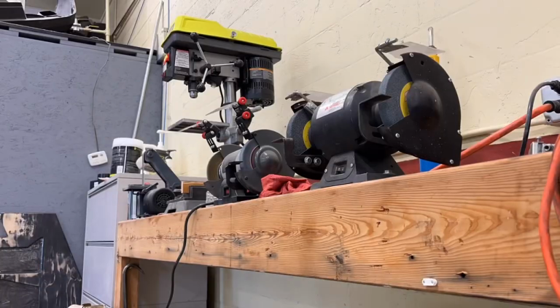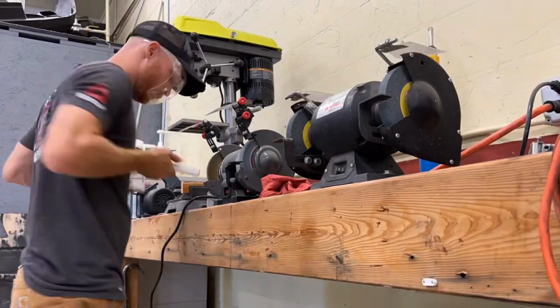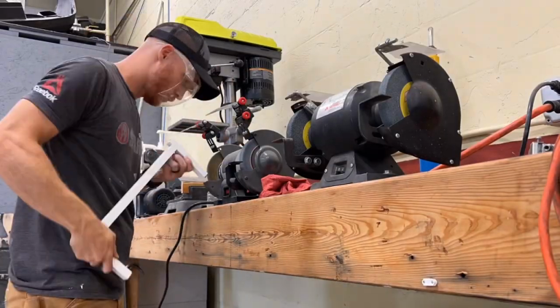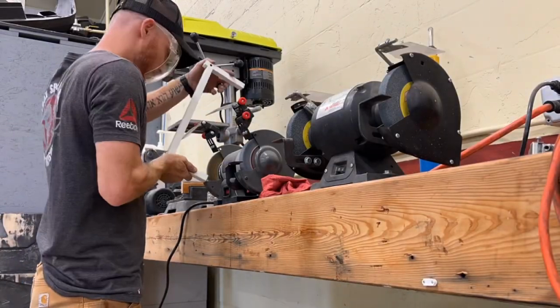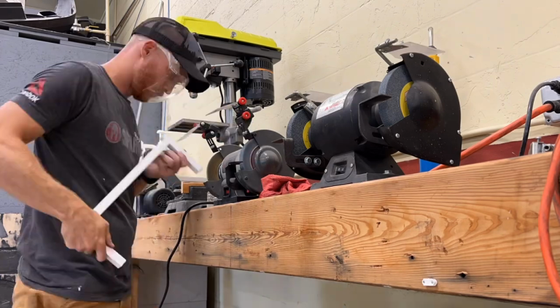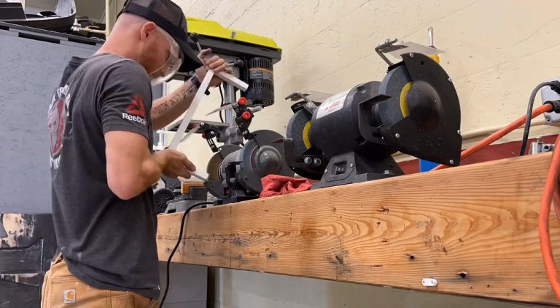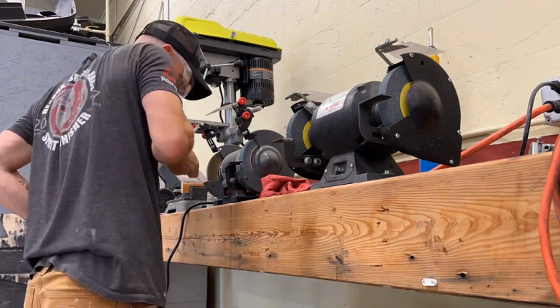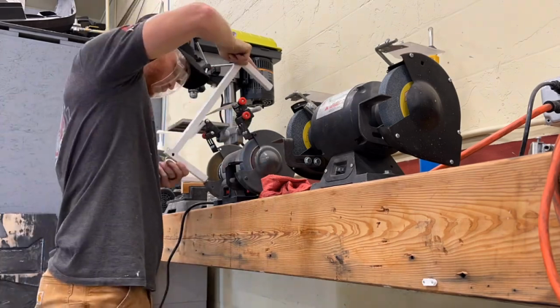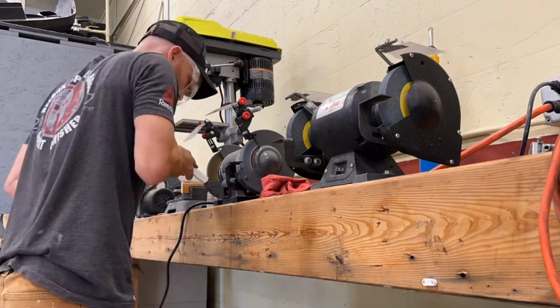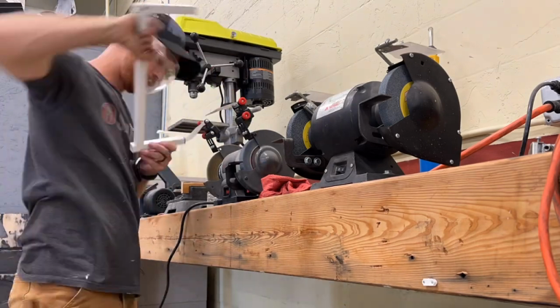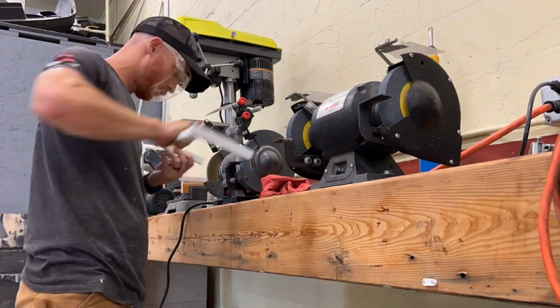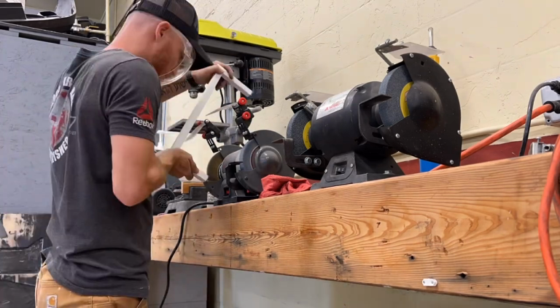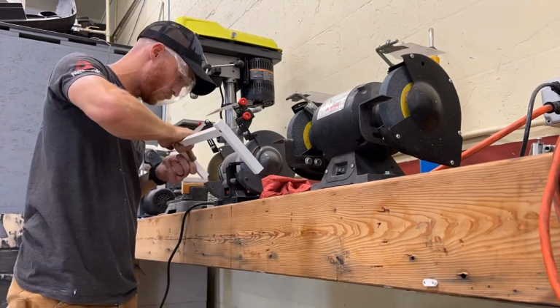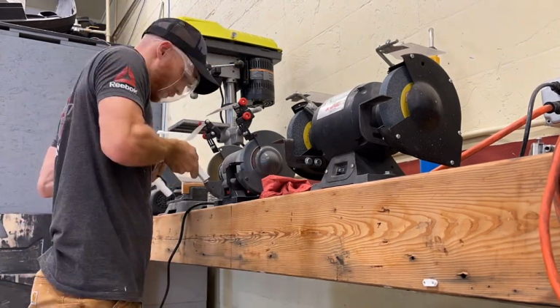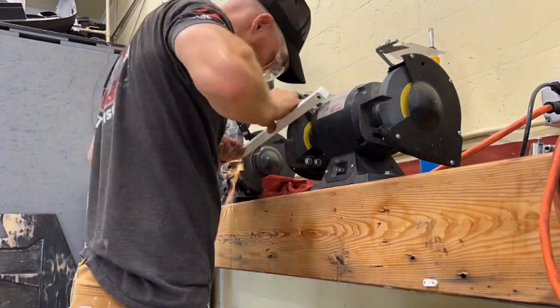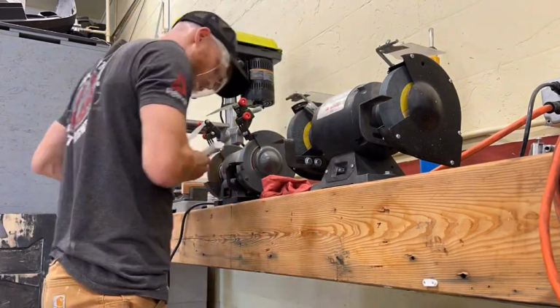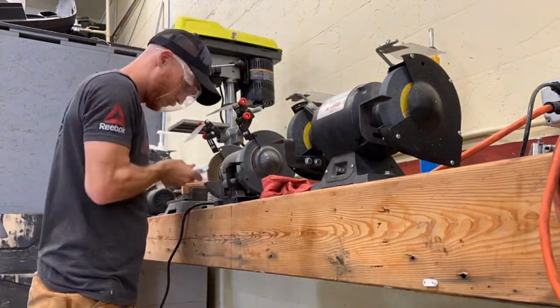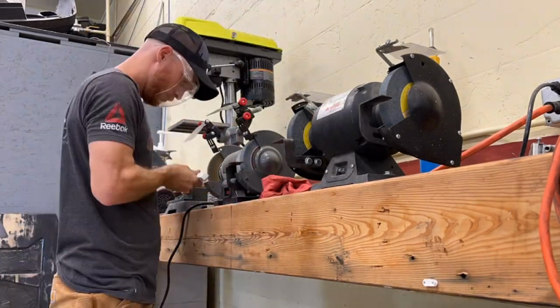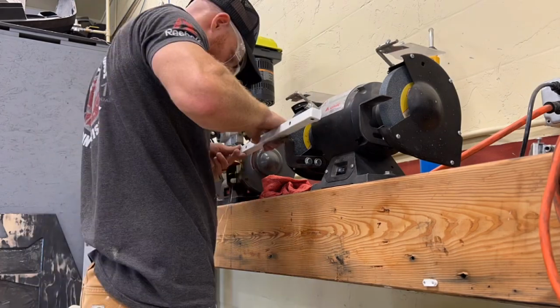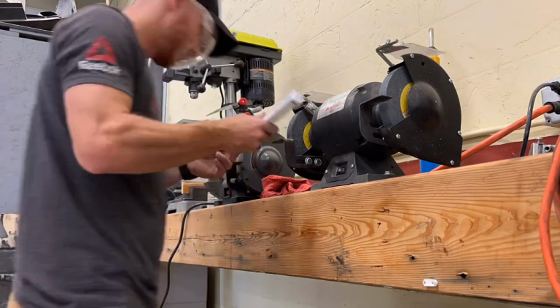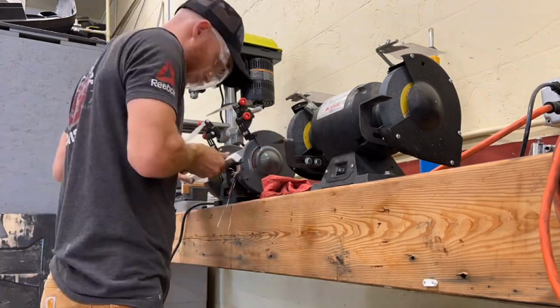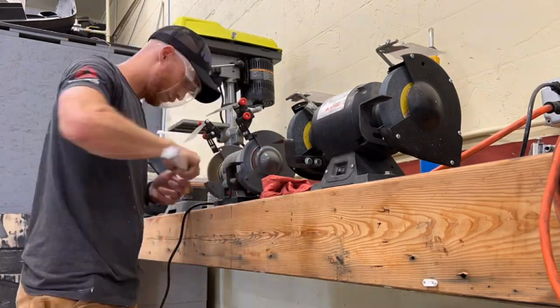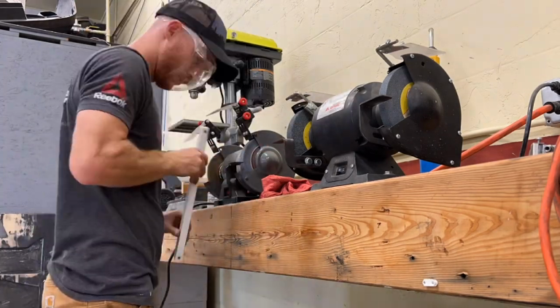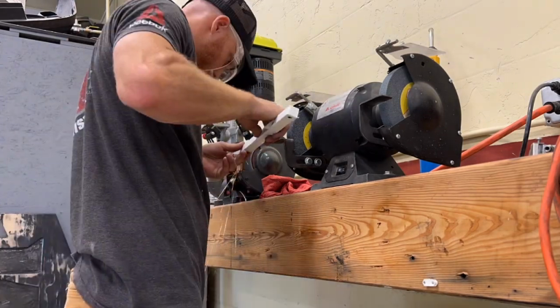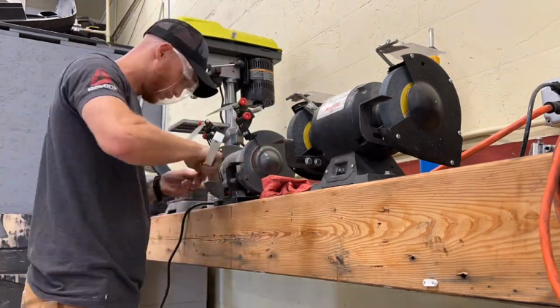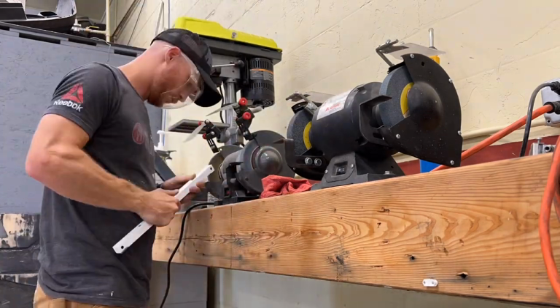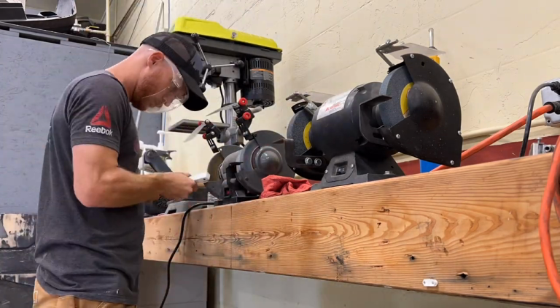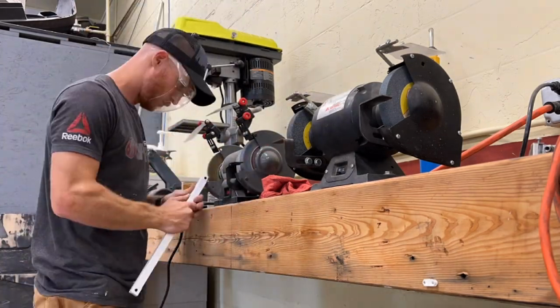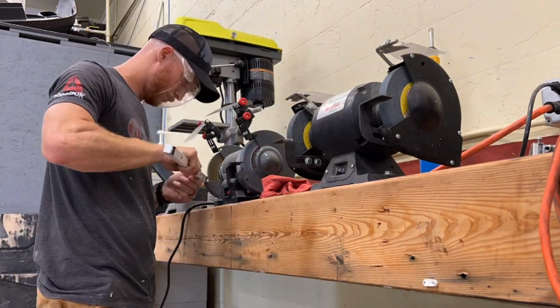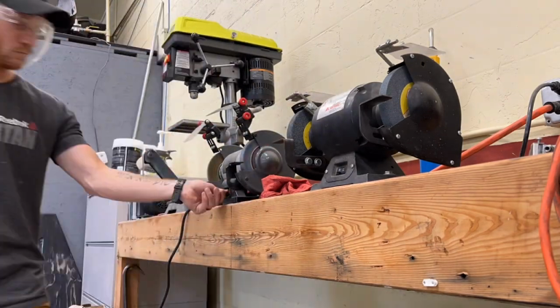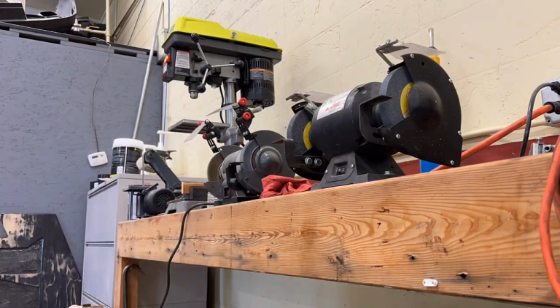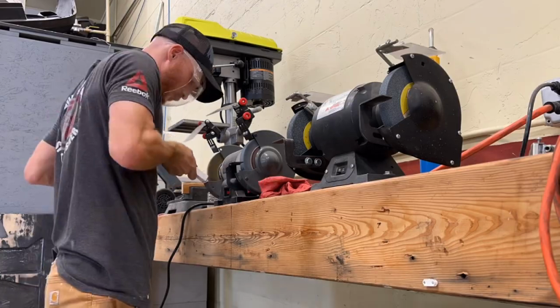Here I'm just grinding all of the edges to get them ready for welding. Because of my busy schedule I forgot to film all of that. I just welded each of these back together and then bolted them onto the bottom of the cabinets.